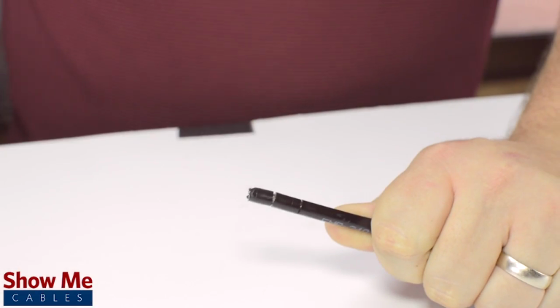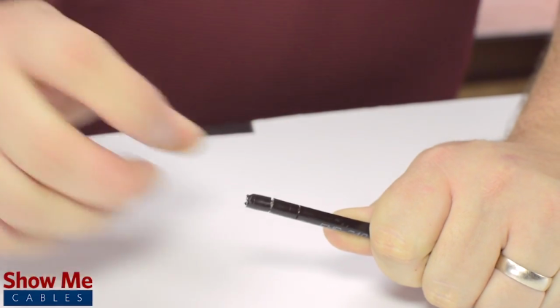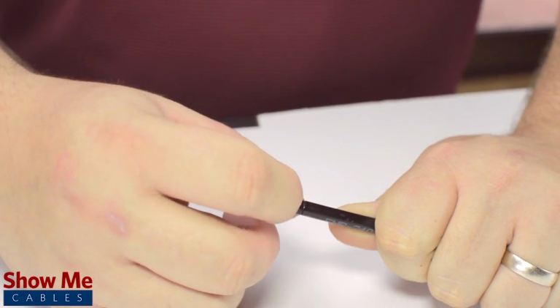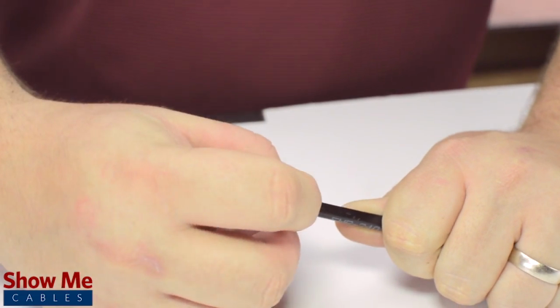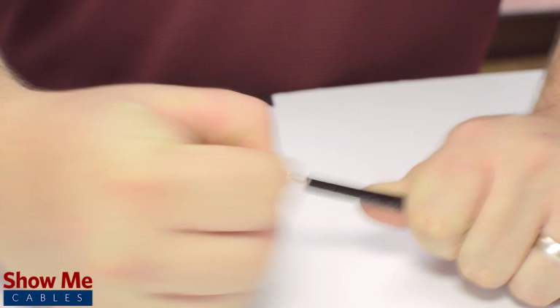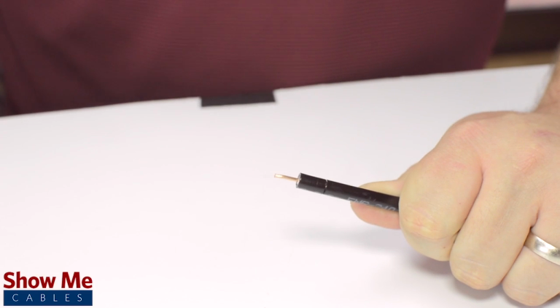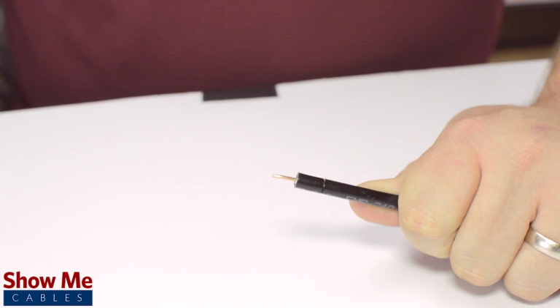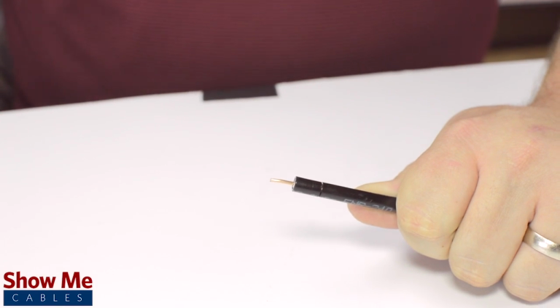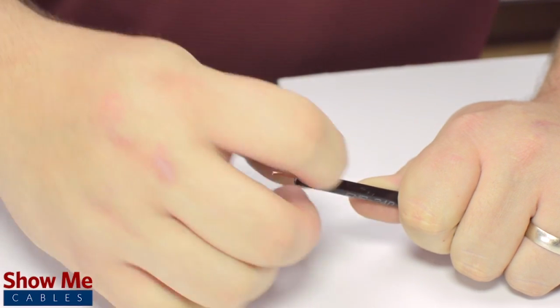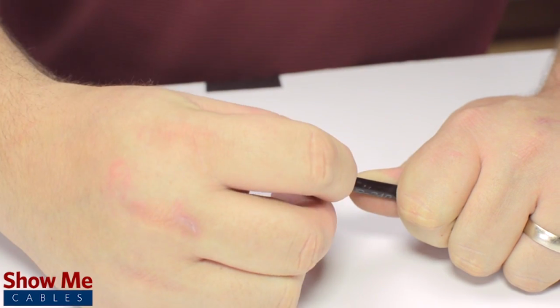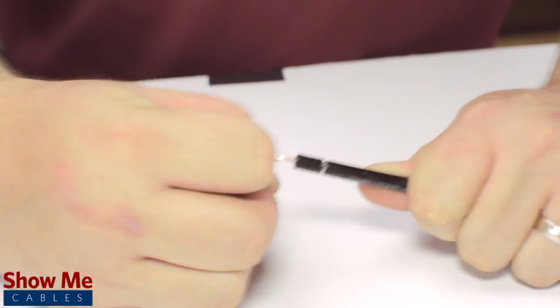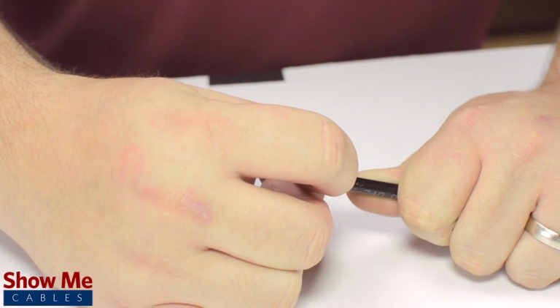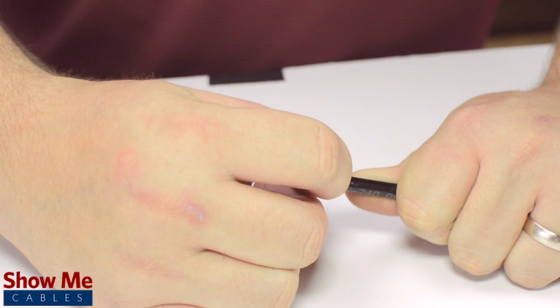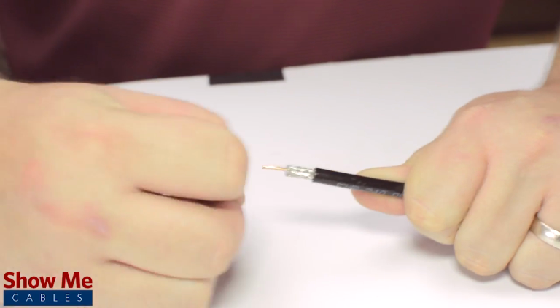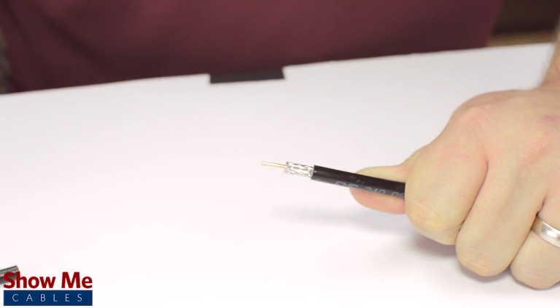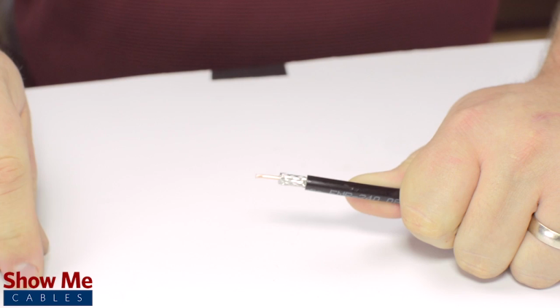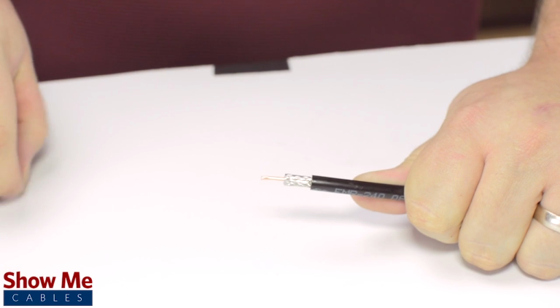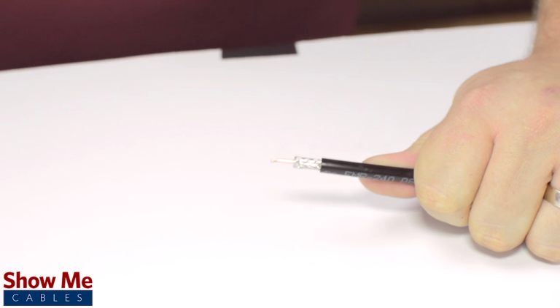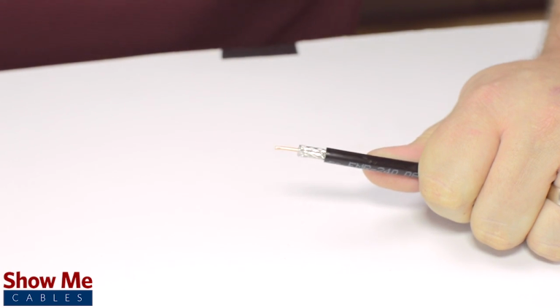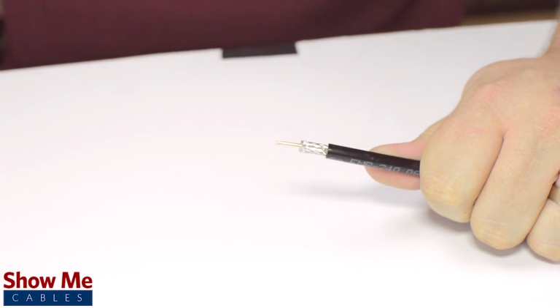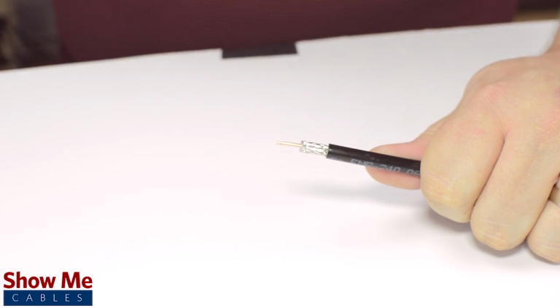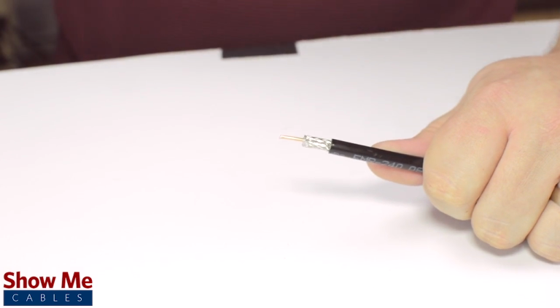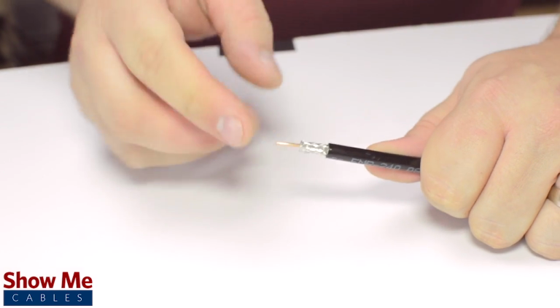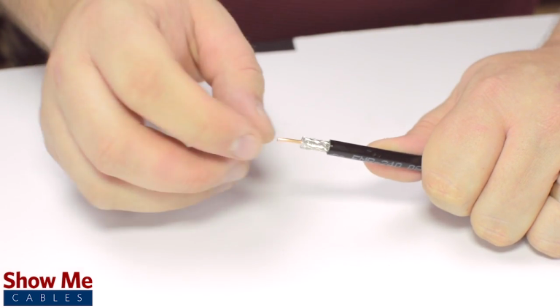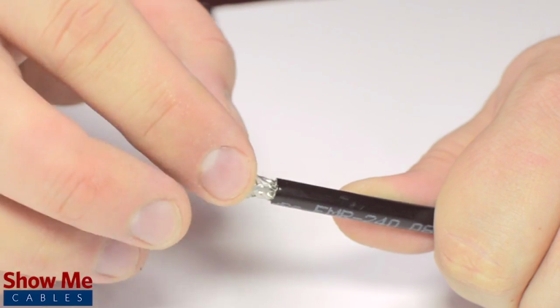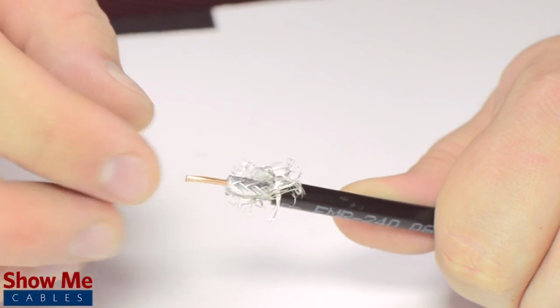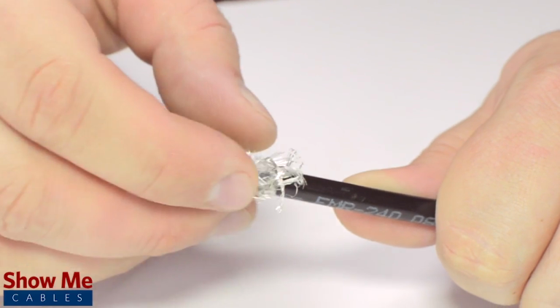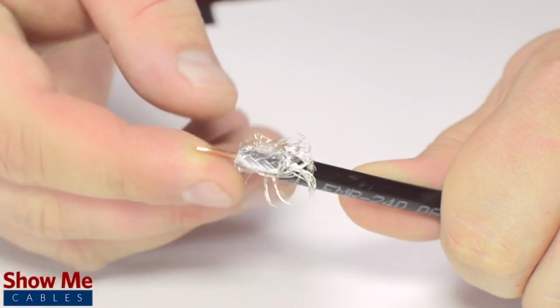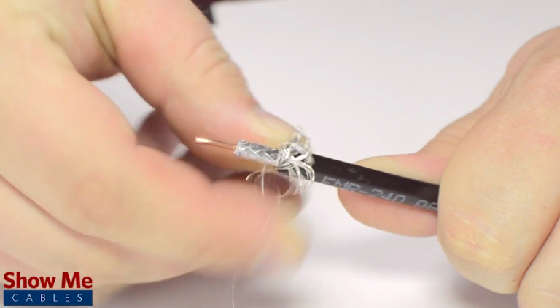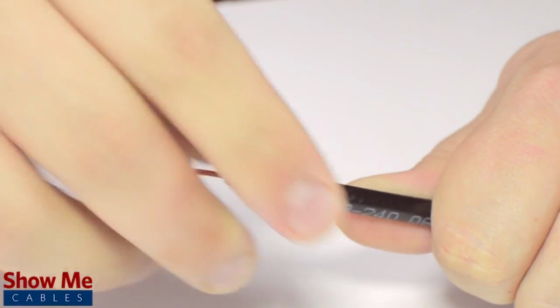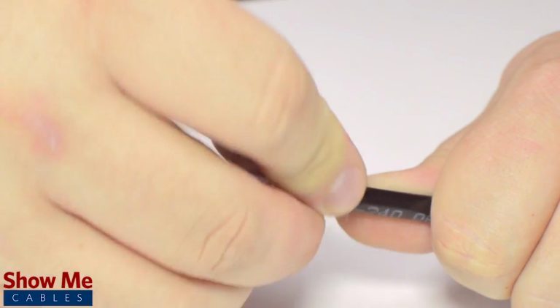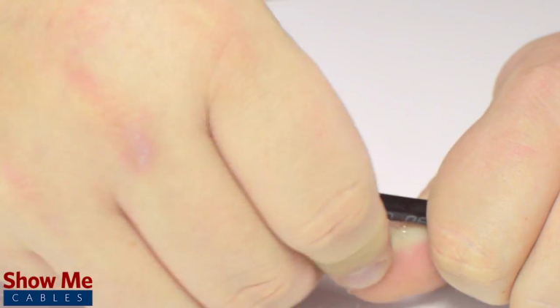The advantage of using a coax stripper is that it will strip back the jacket and dielectric at the same time. But in general, the jacket should be stripped about half an inch and the dielectric down to about a quarter of an inch. Pull back the braided shield and insert the pin onto the center conductor.